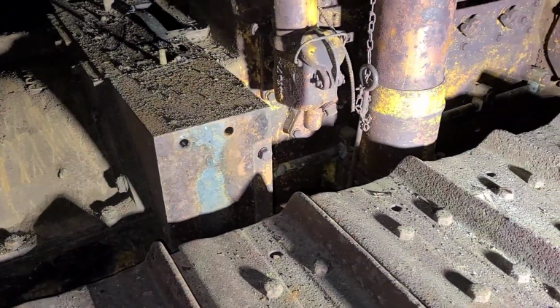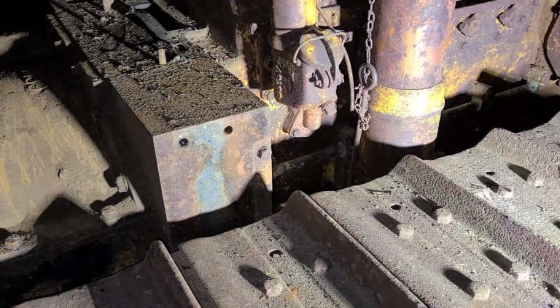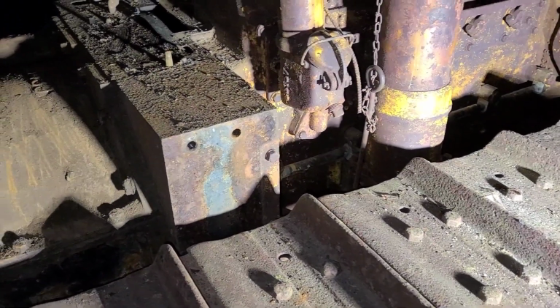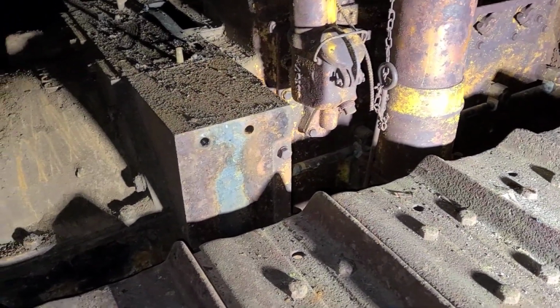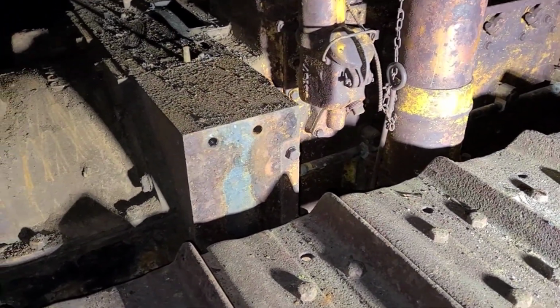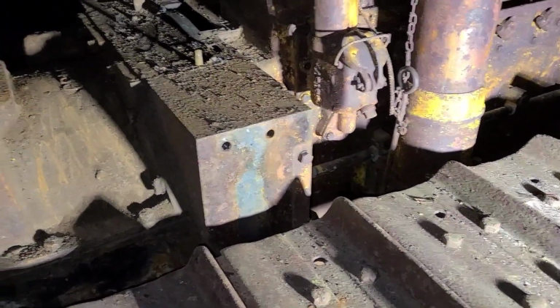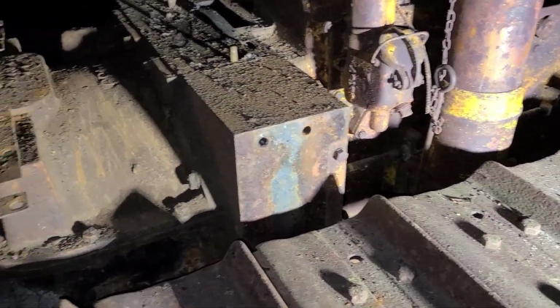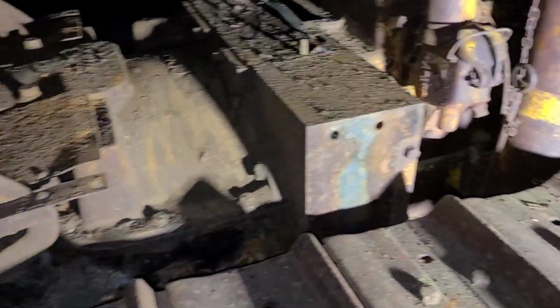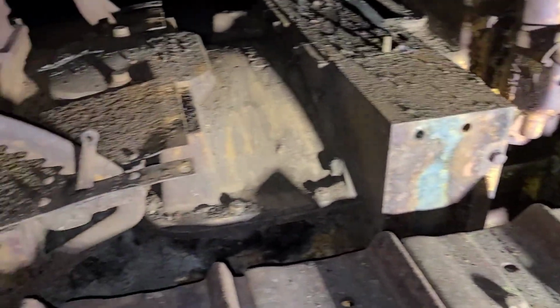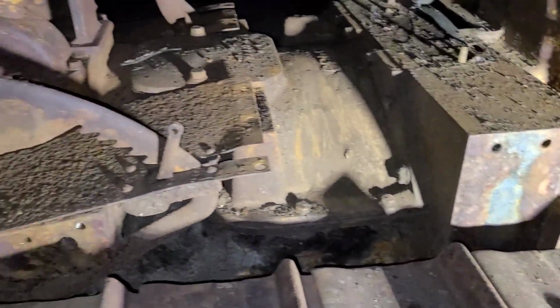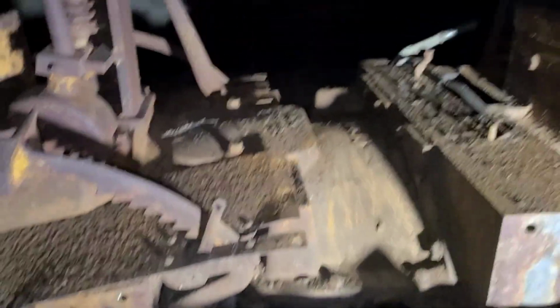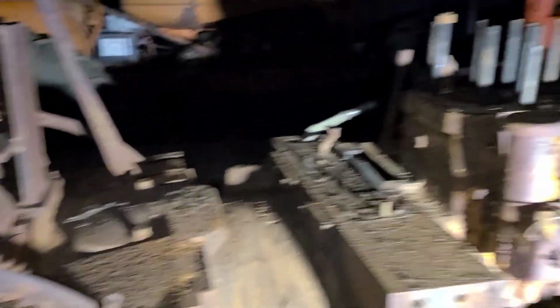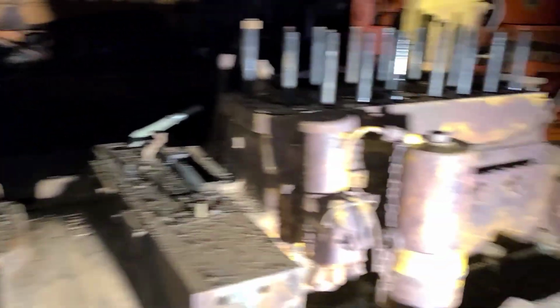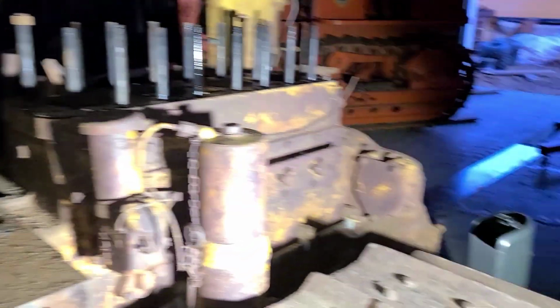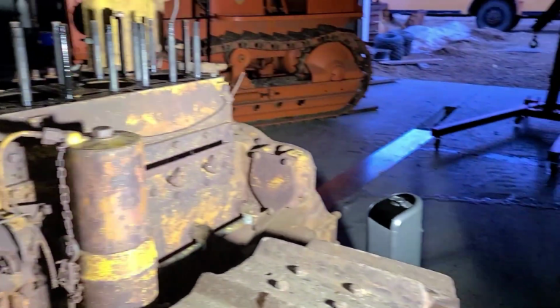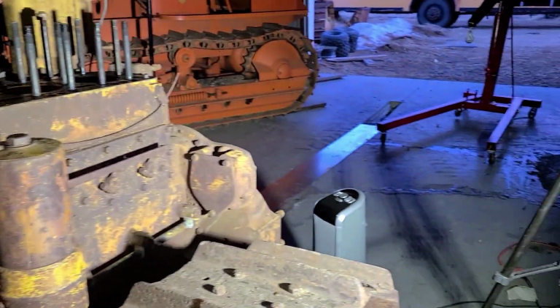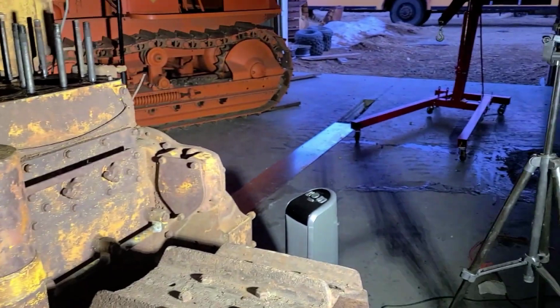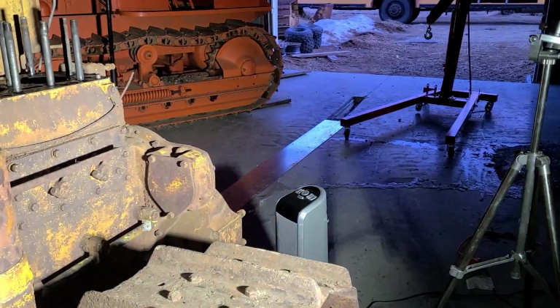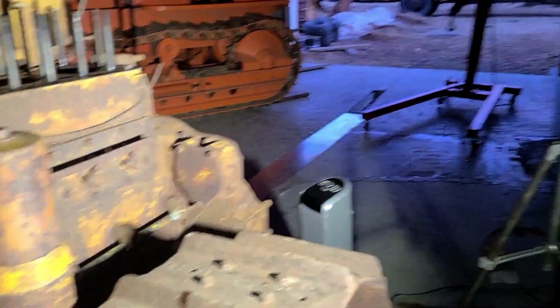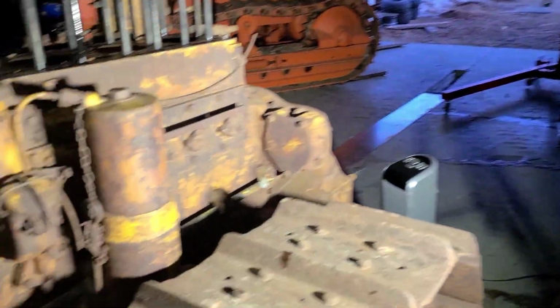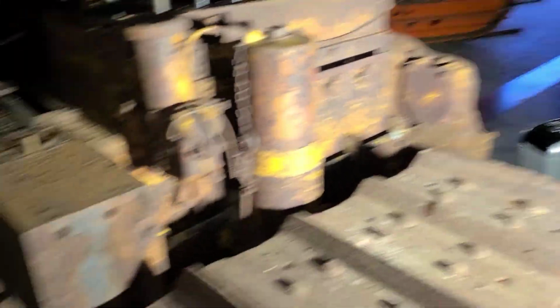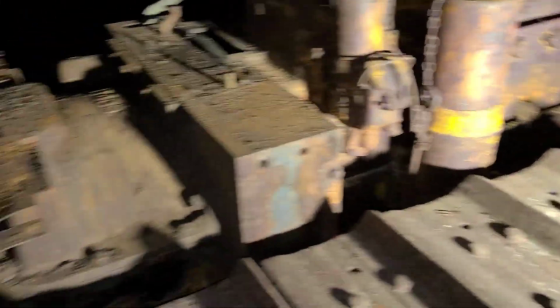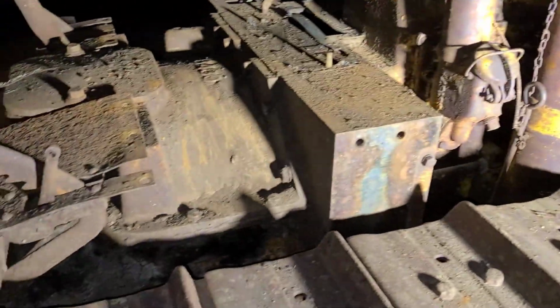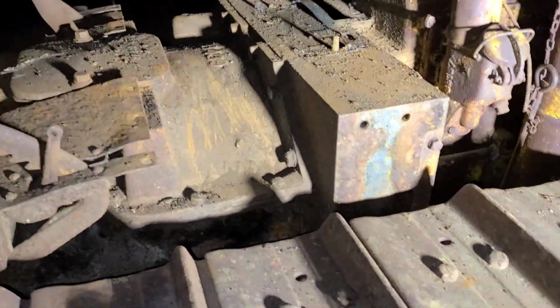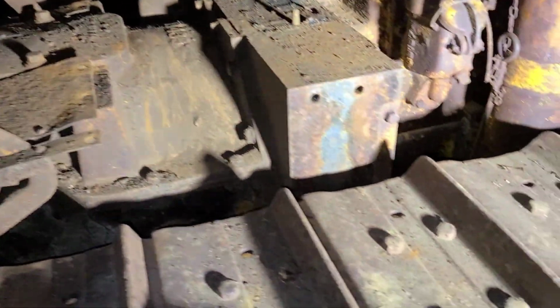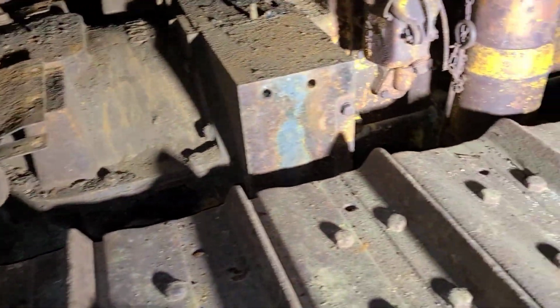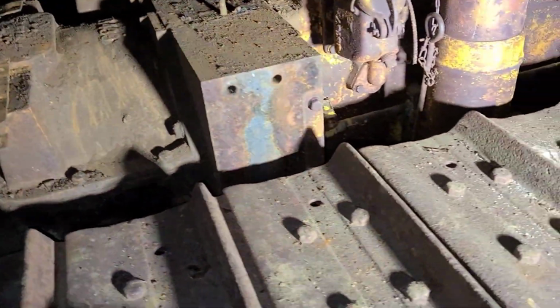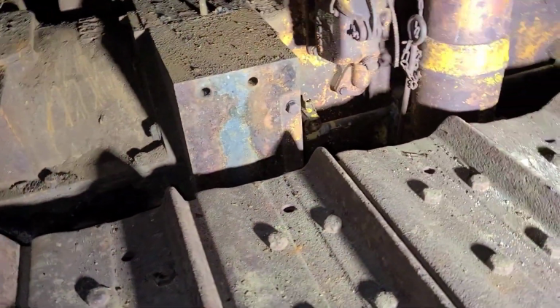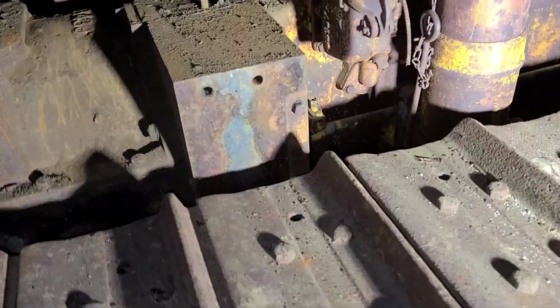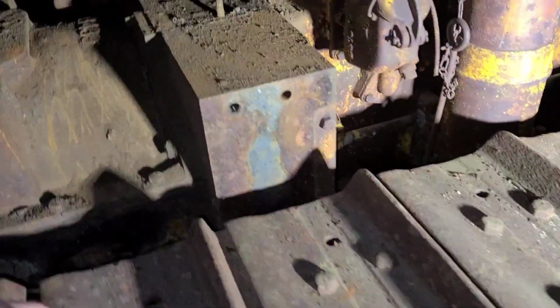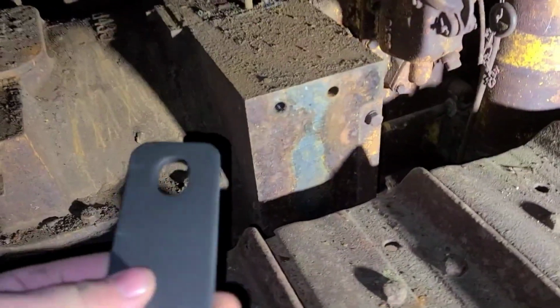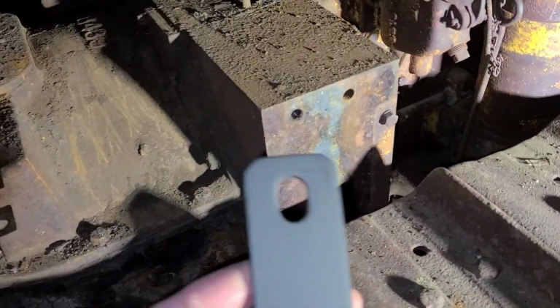We lost power here, so not terribly dark out yet, but dark in here. I'll show you.